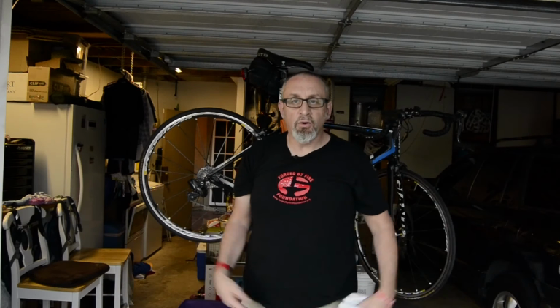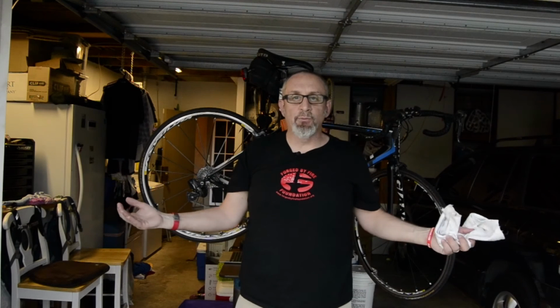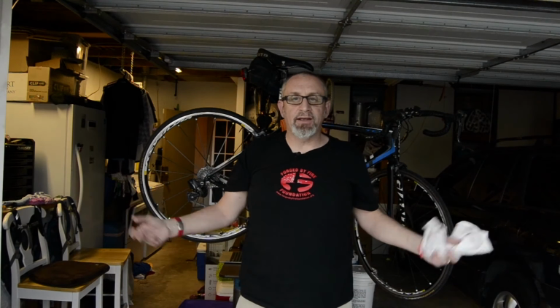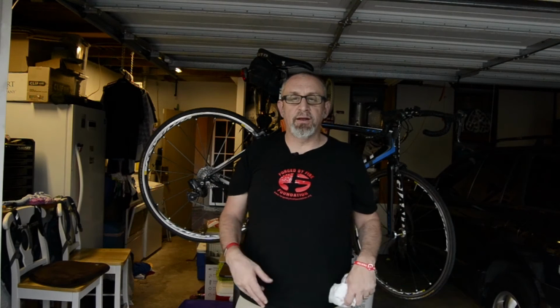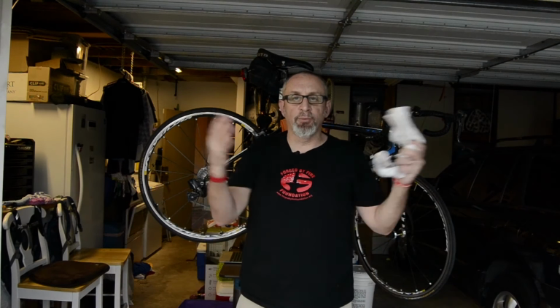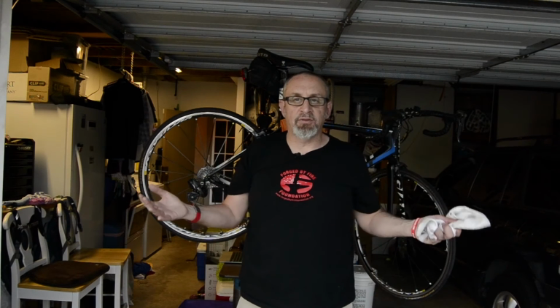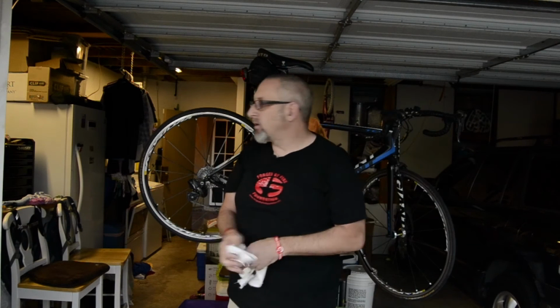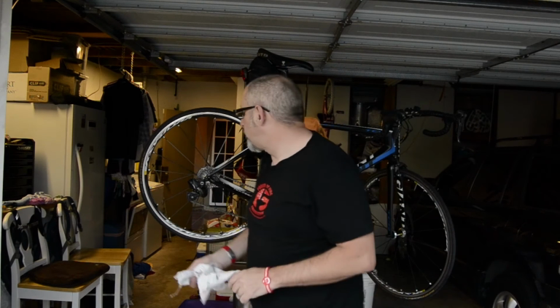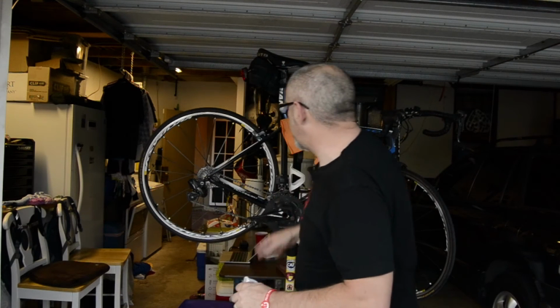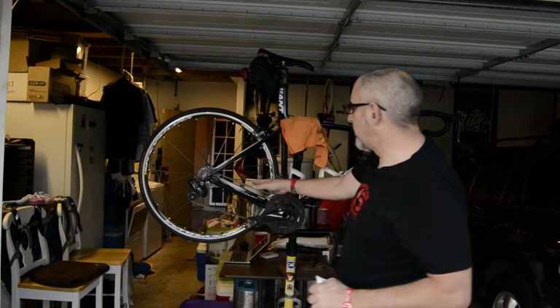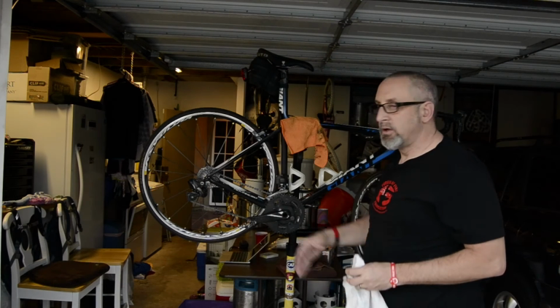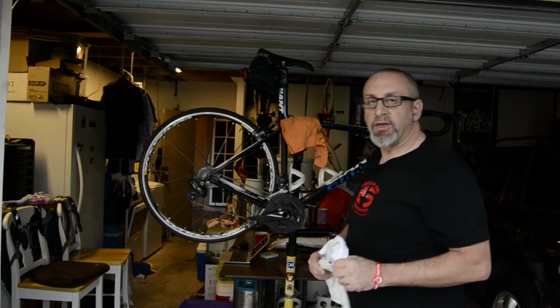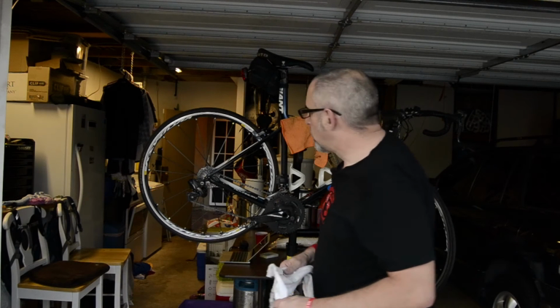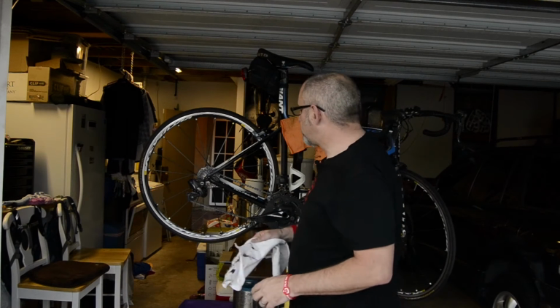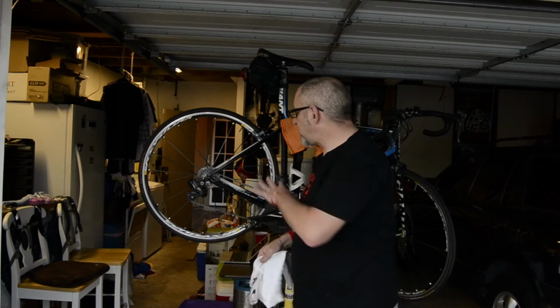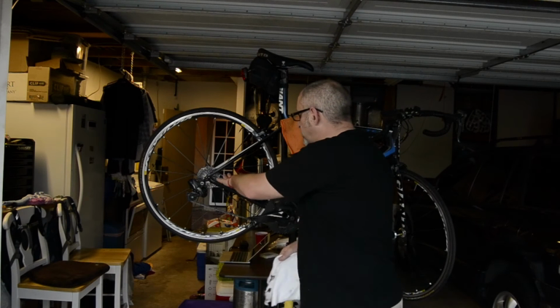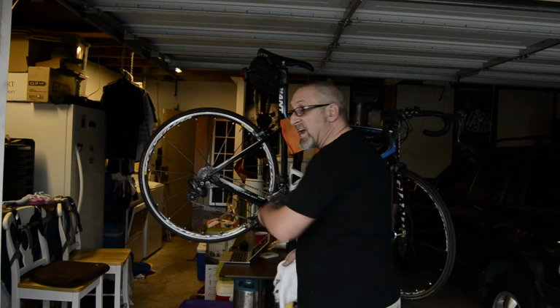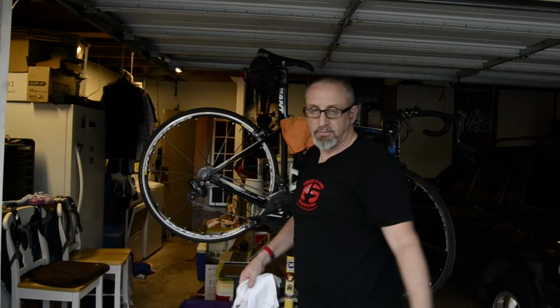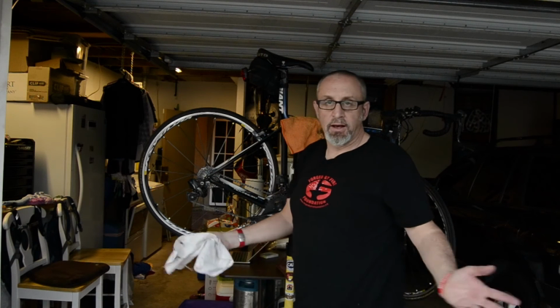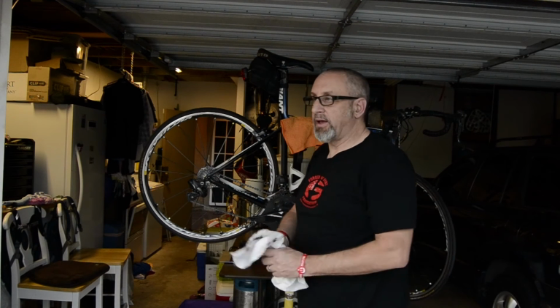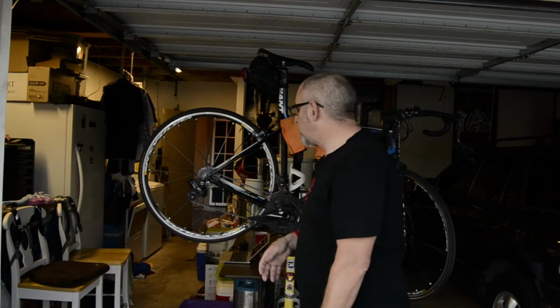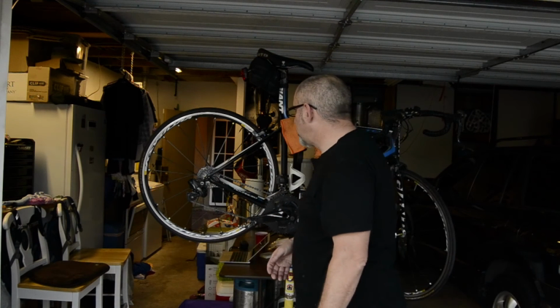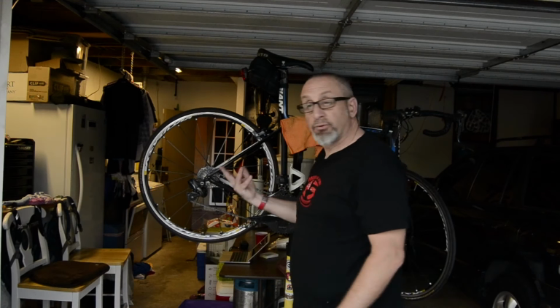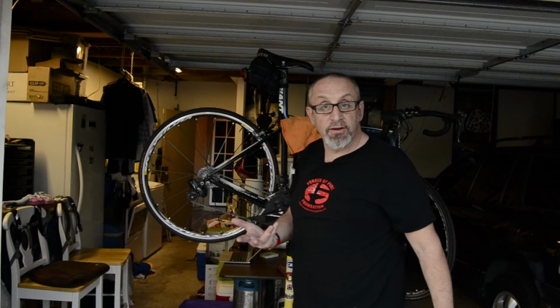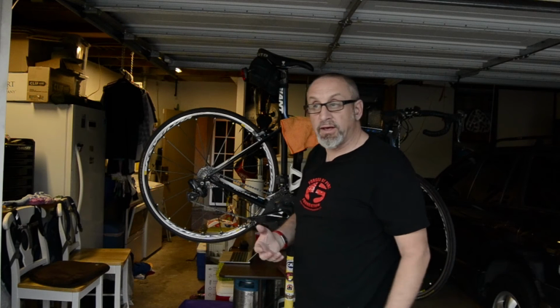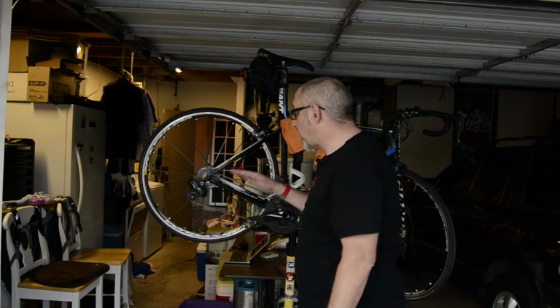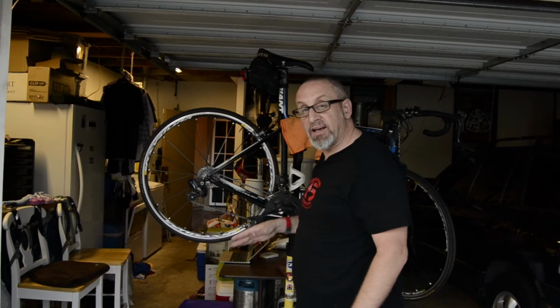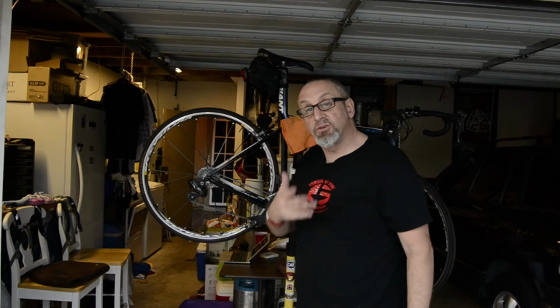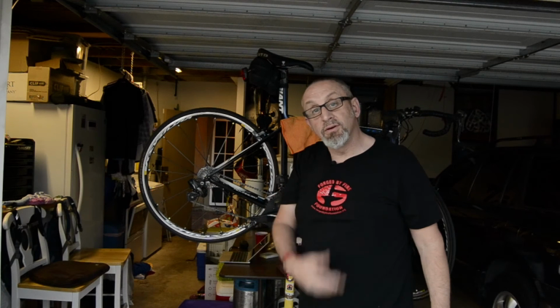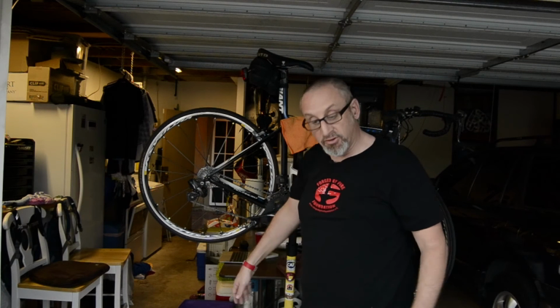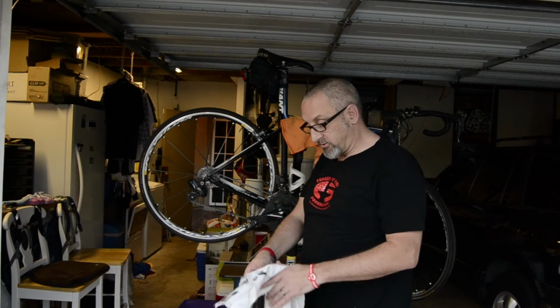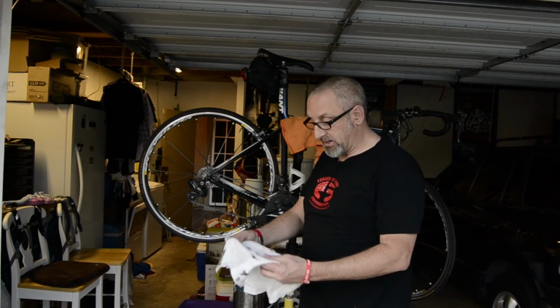Okay, and we're back. It's been an undetermined amount of time, but long enough to allow the oil to sit into the chain. And now what we're going to go ahead and do is wipe off the excess, which is actually the process of cleaning it.